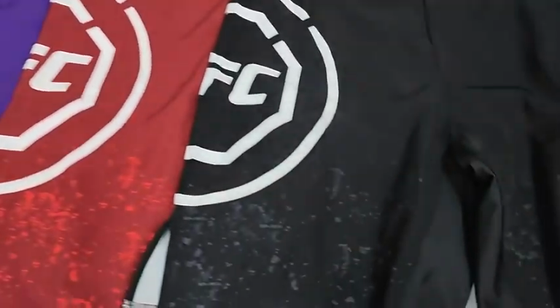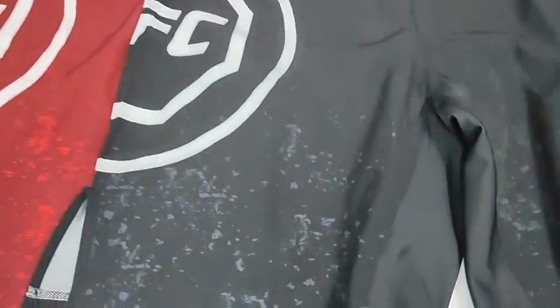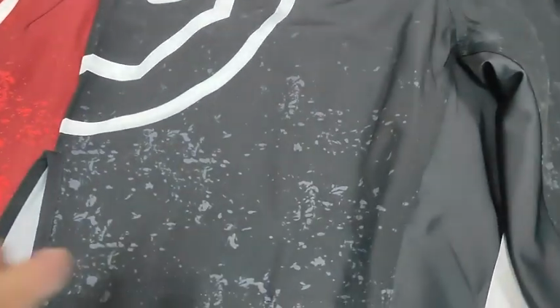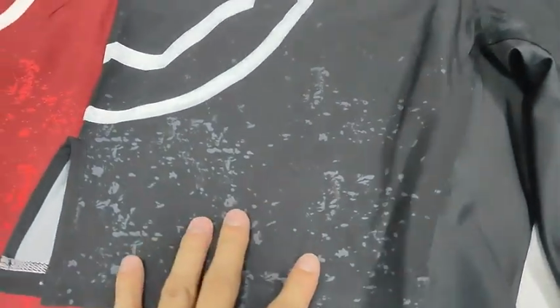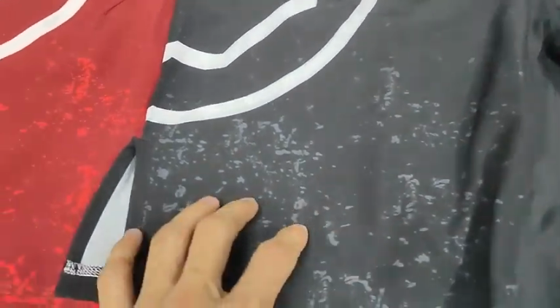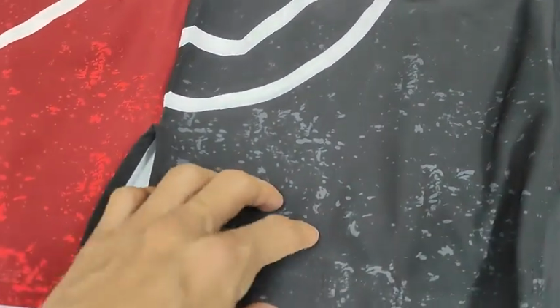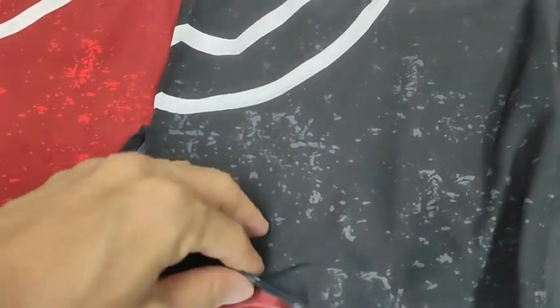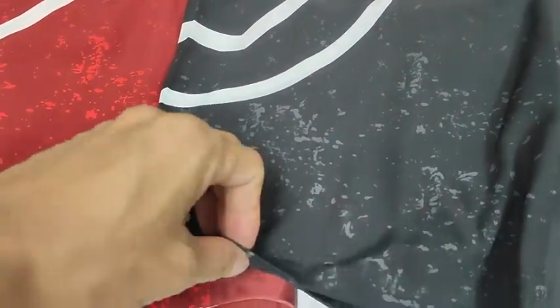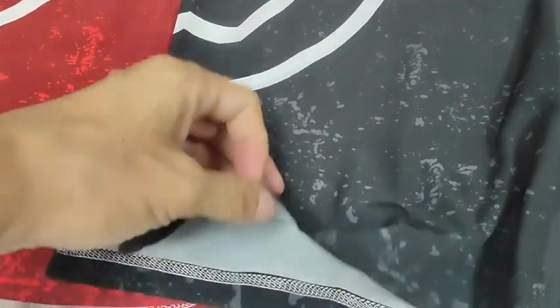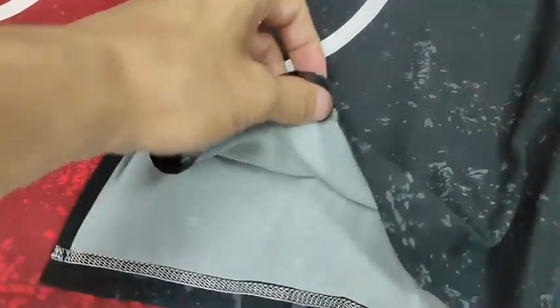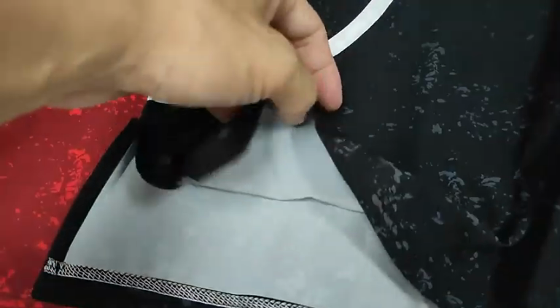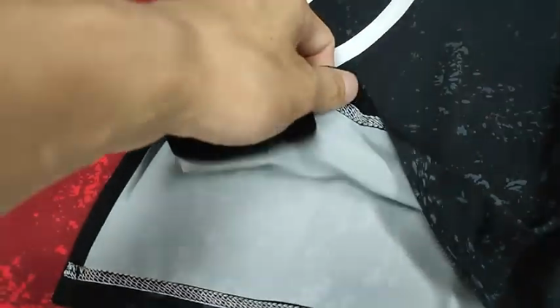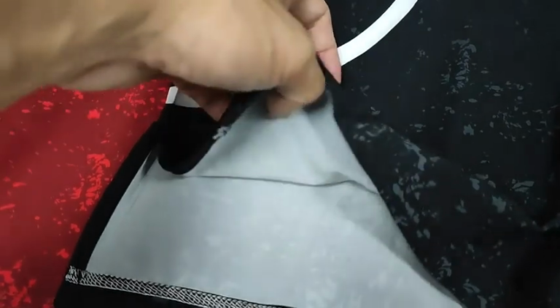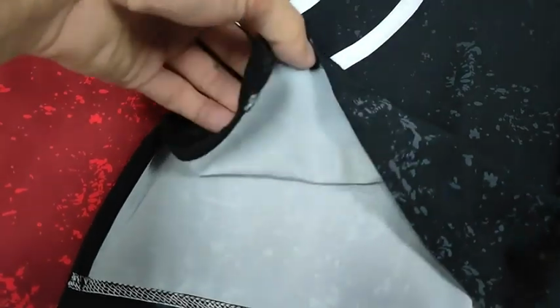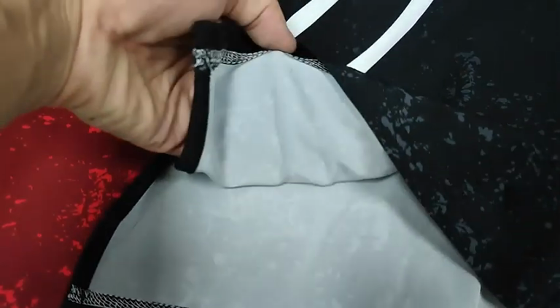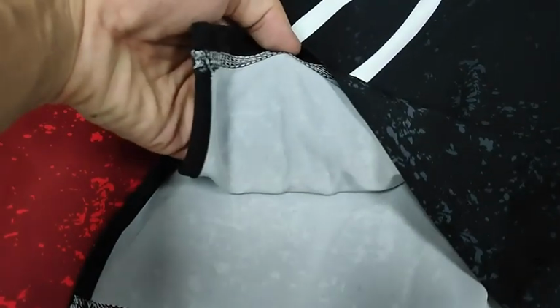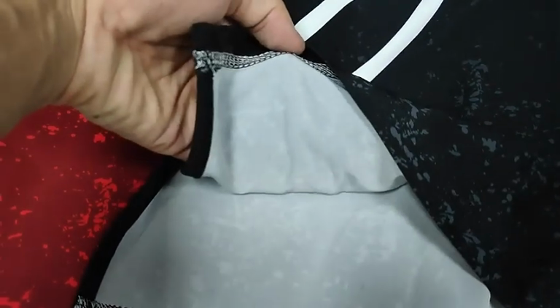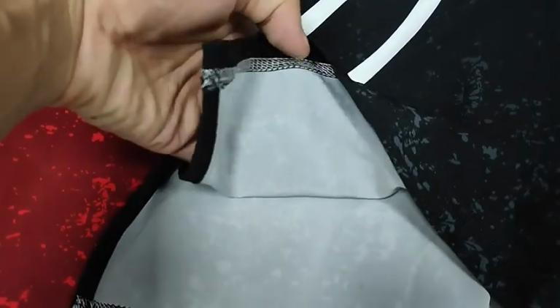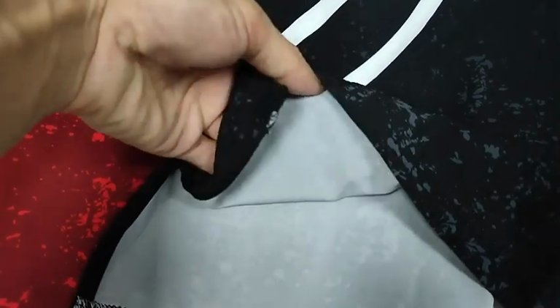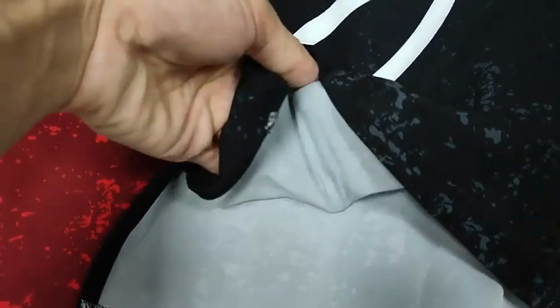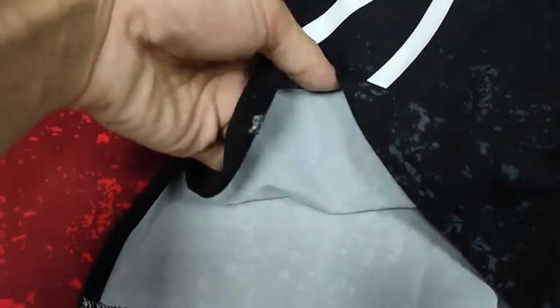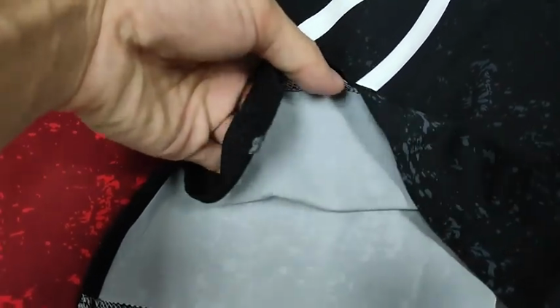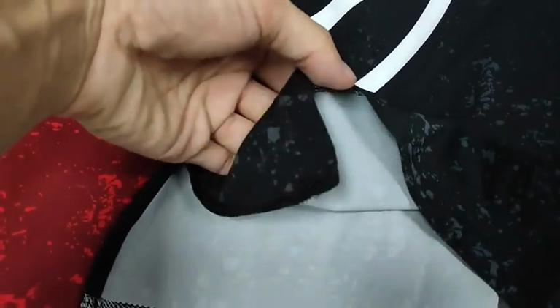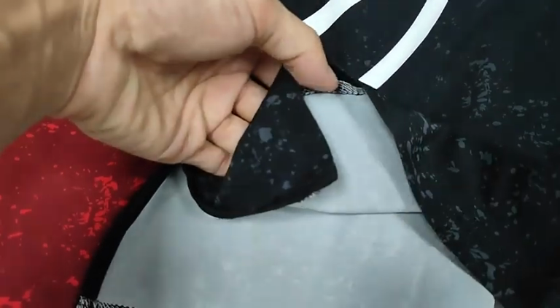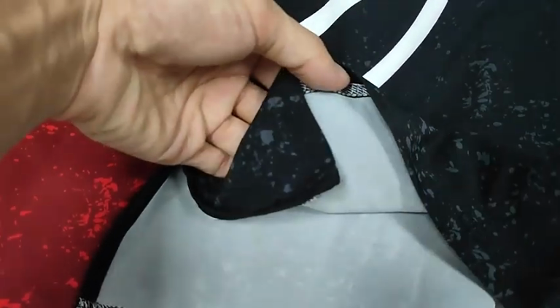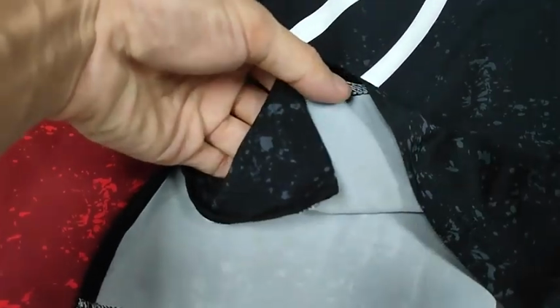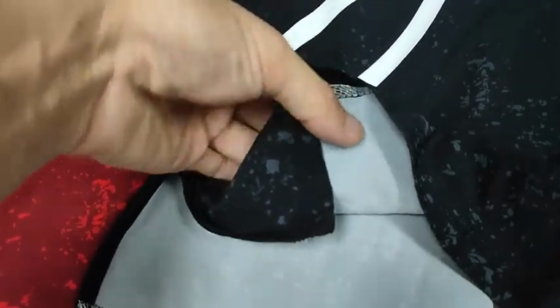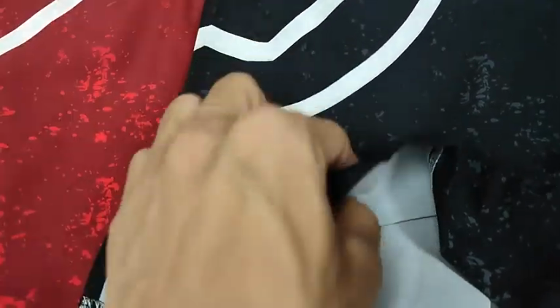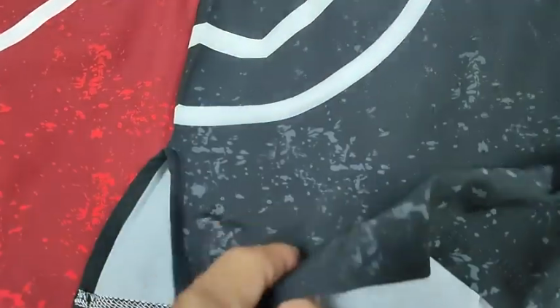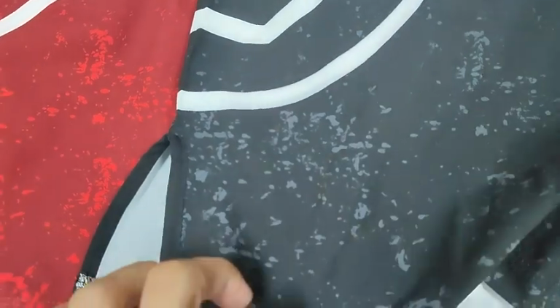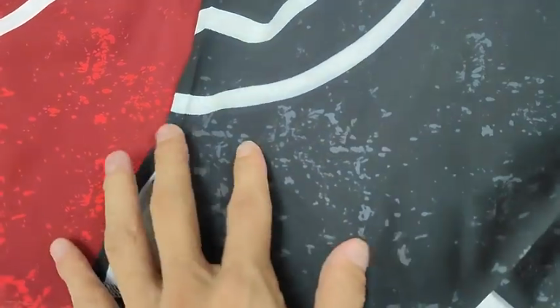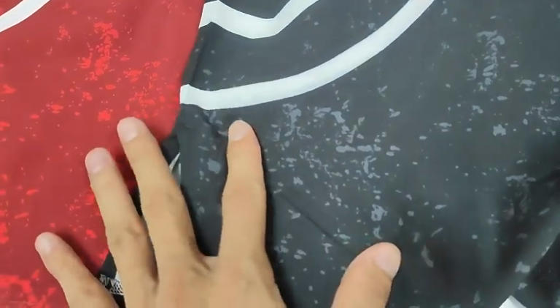The fabric is primarily 4-way stretchy, which is lightweight, quick-dry, breathable, and a little stretchy.